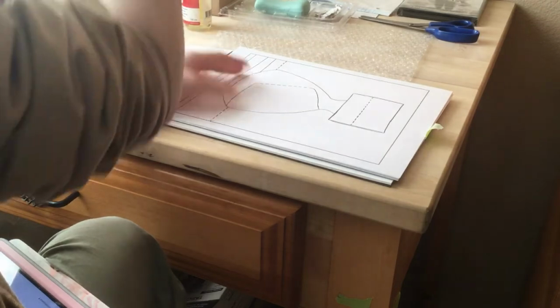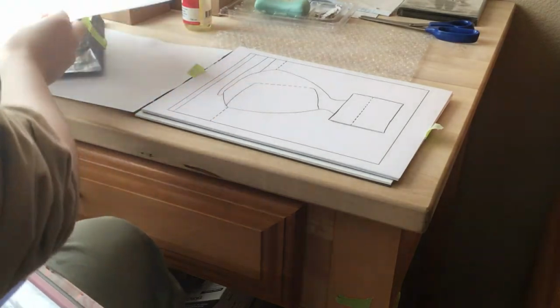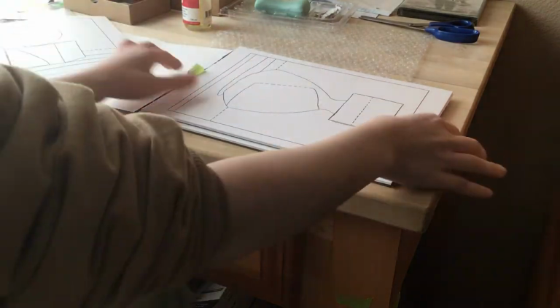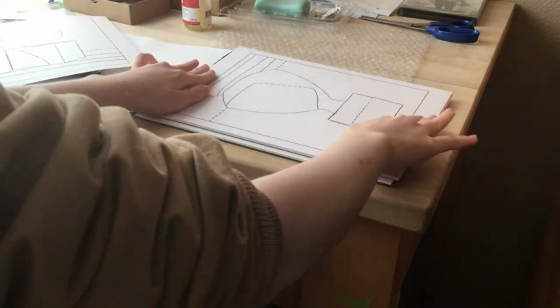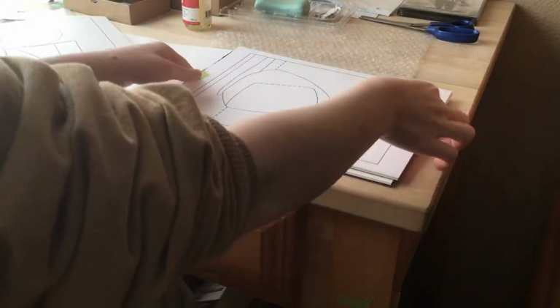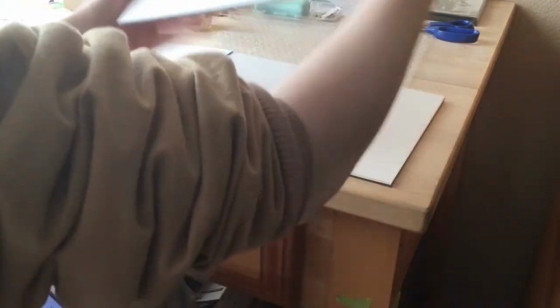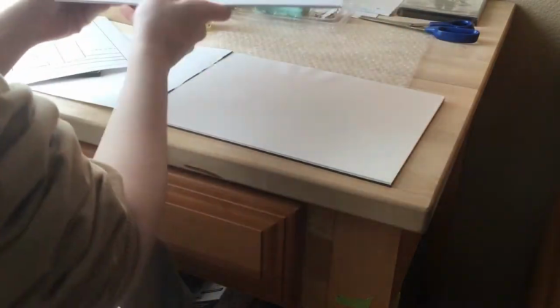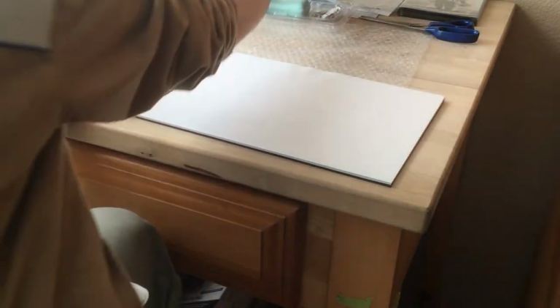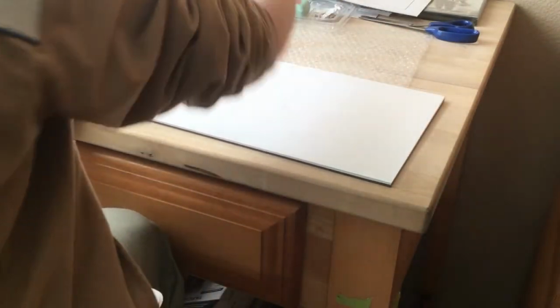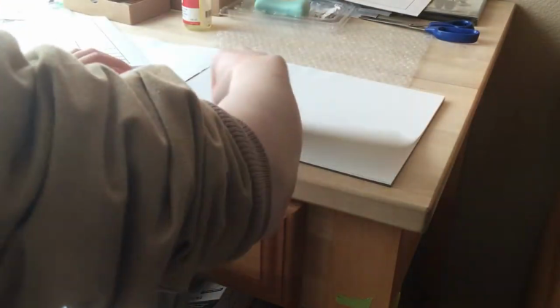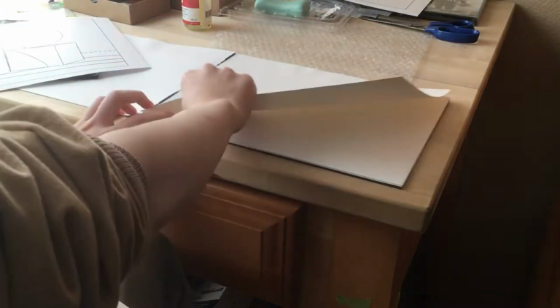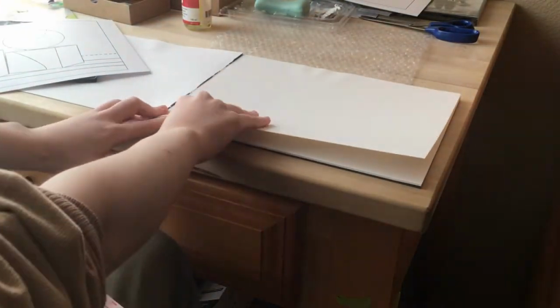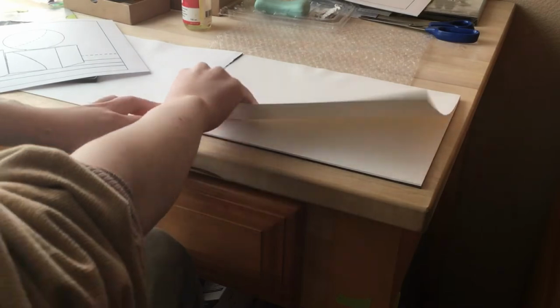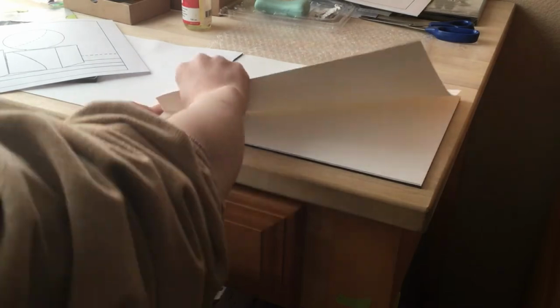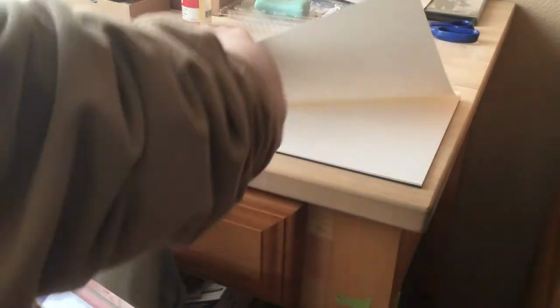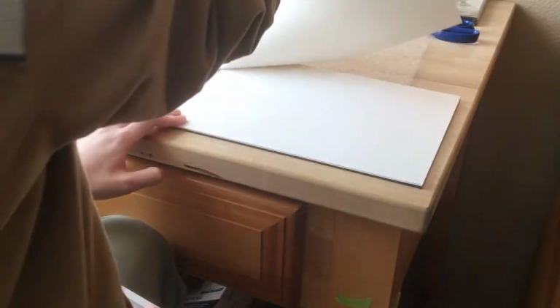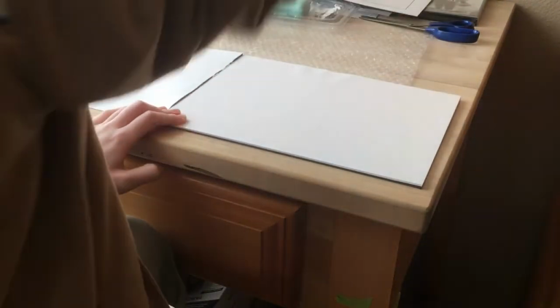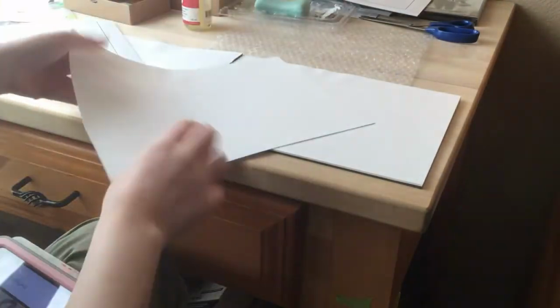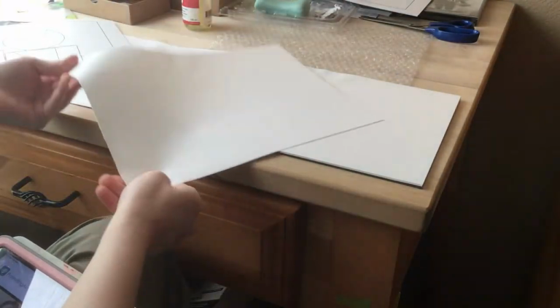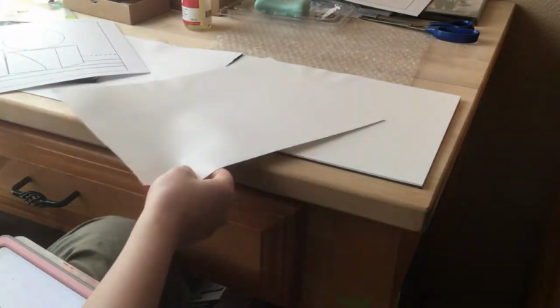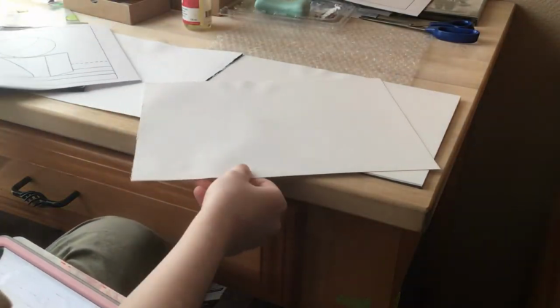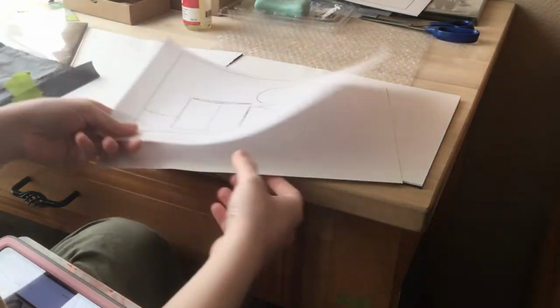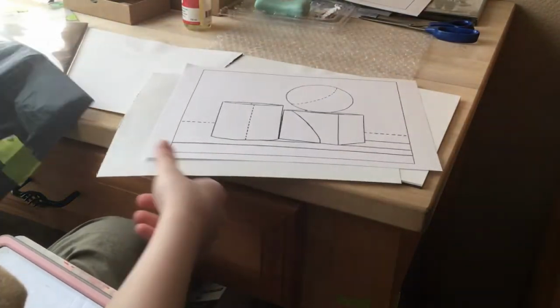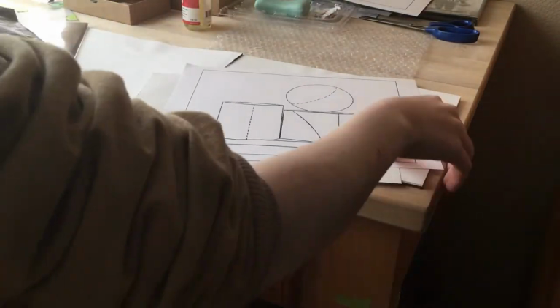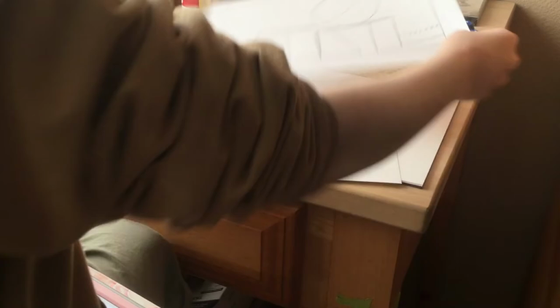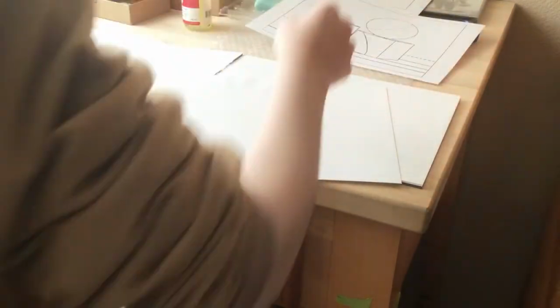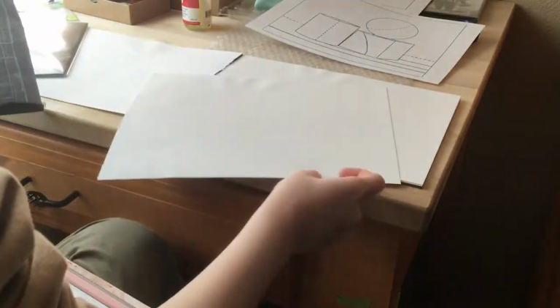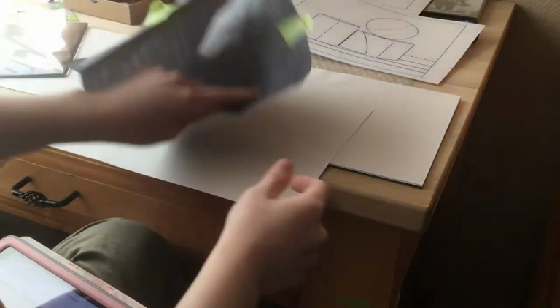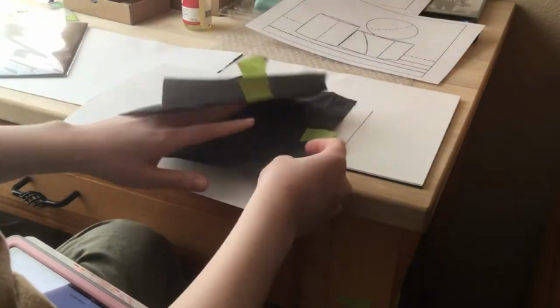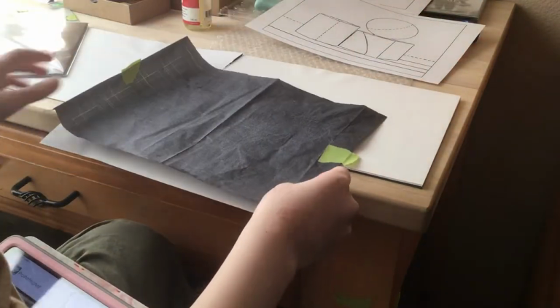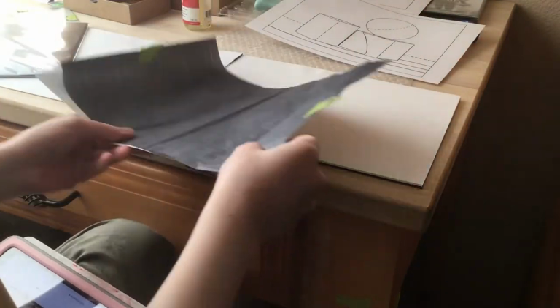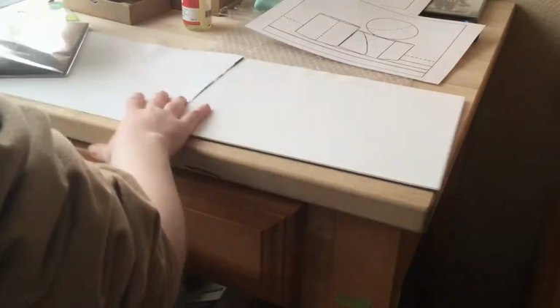Start out by getting the tracing paper — or whatever you call that, the model — and then a new sheet of nice fresh canvas. And we do the same tracing. I'm still using the same sheet of charcoal paper.